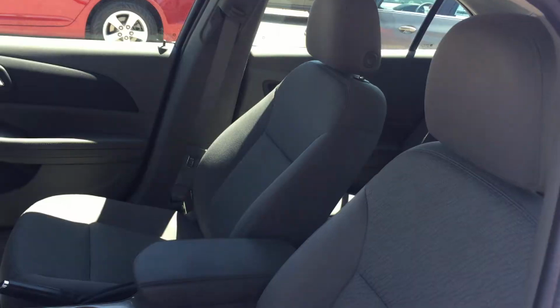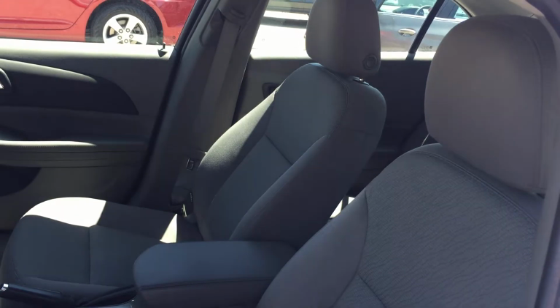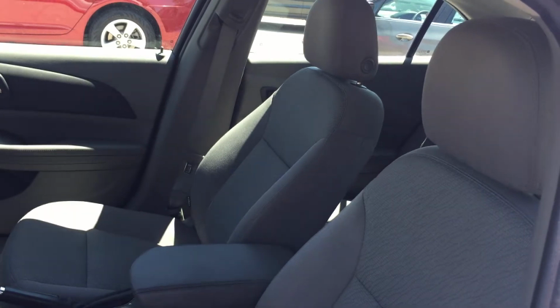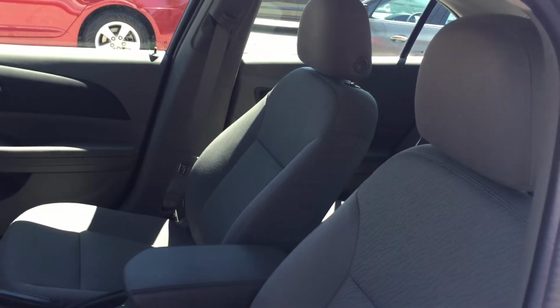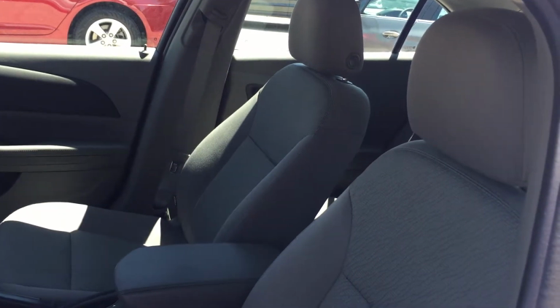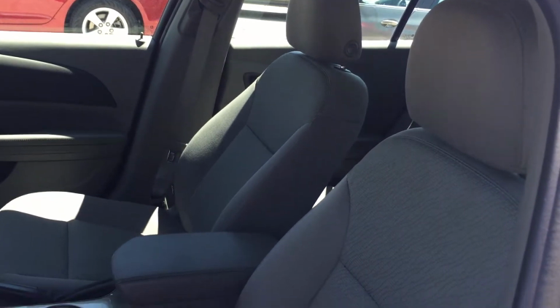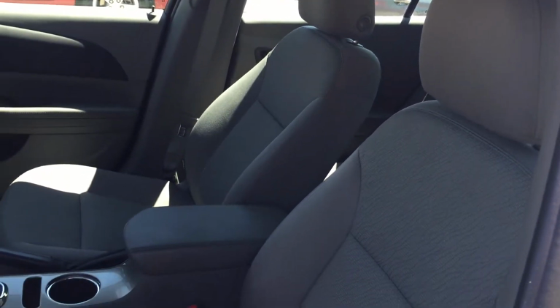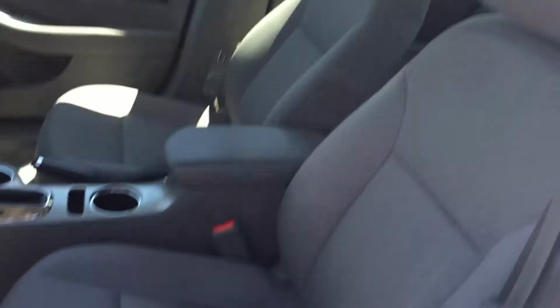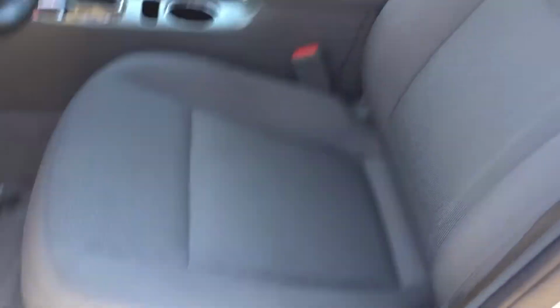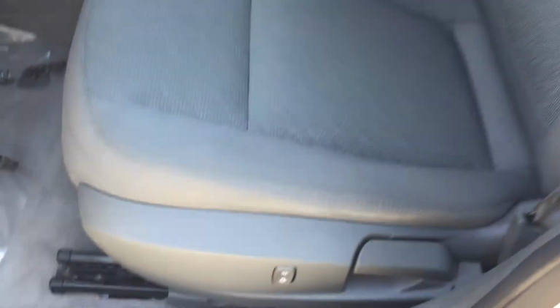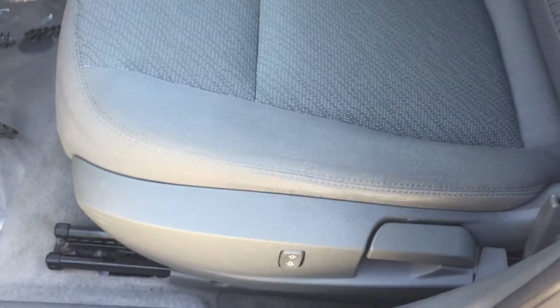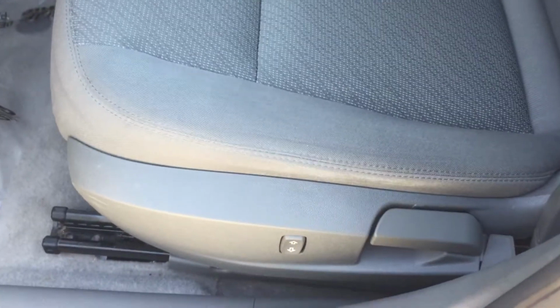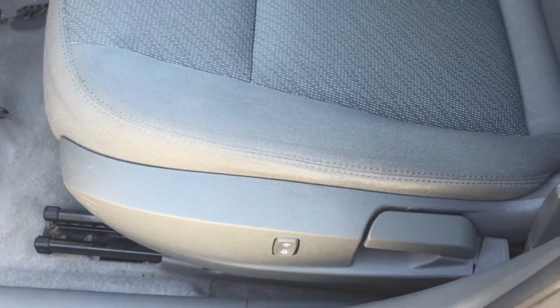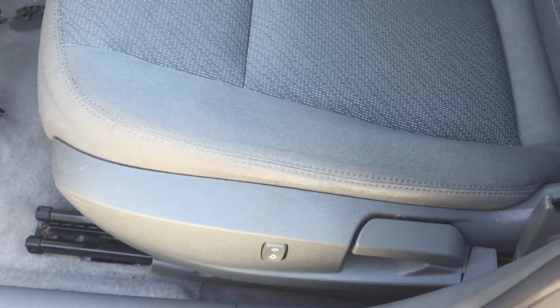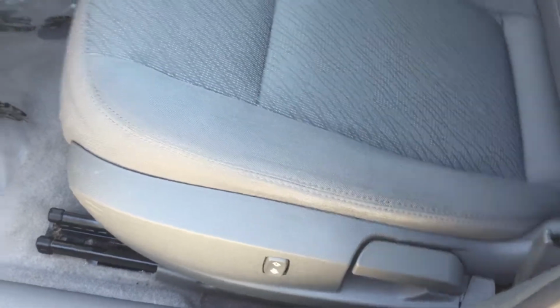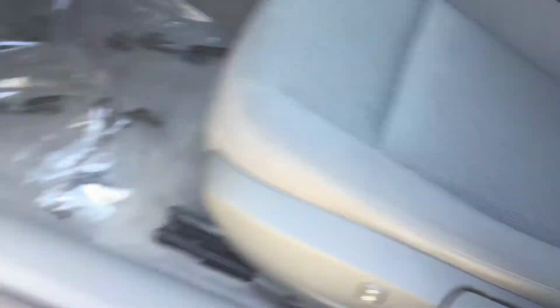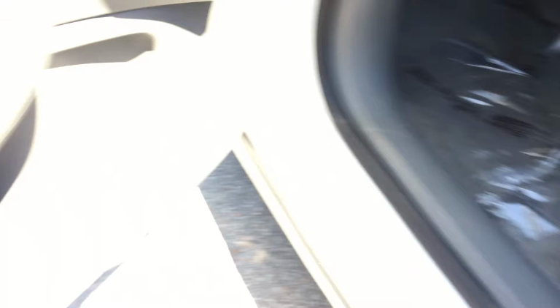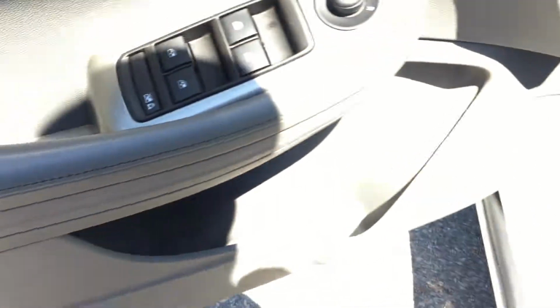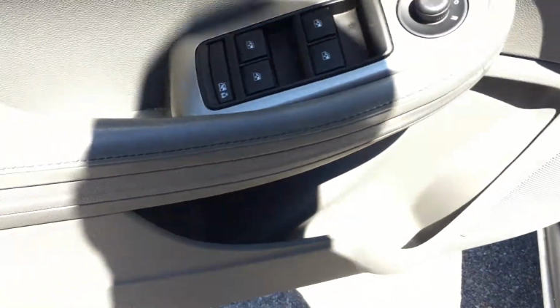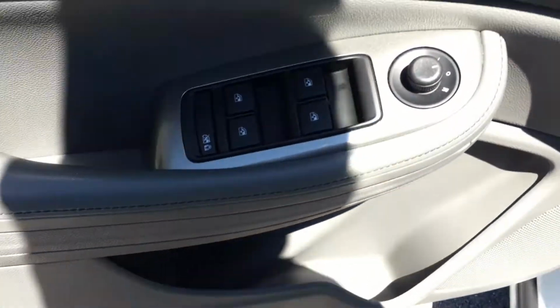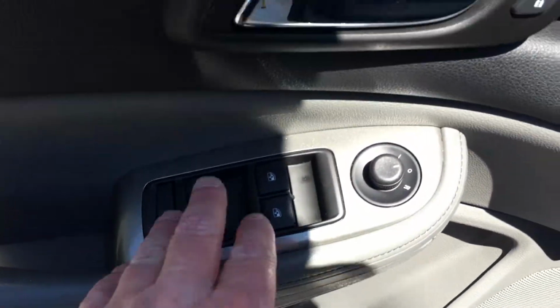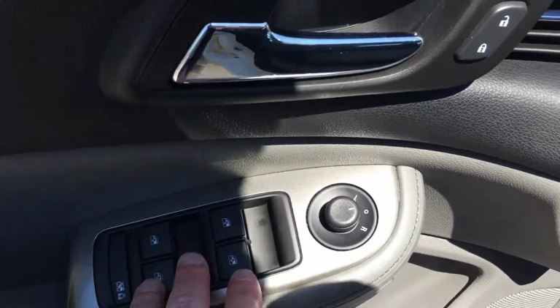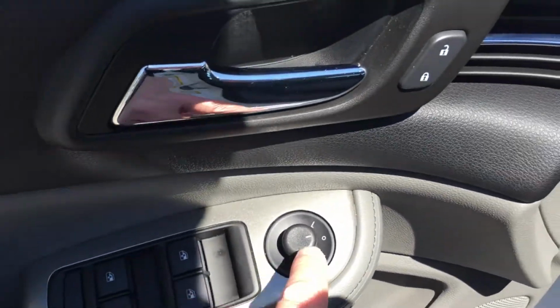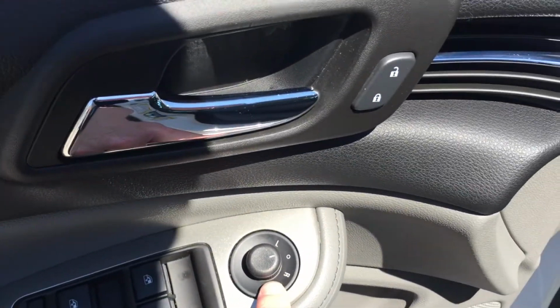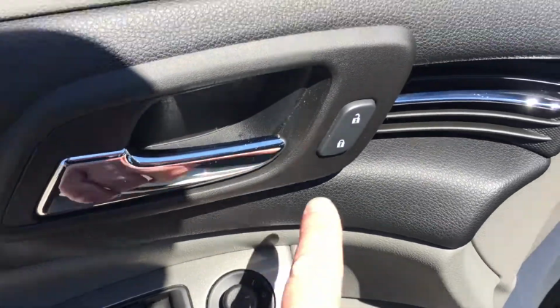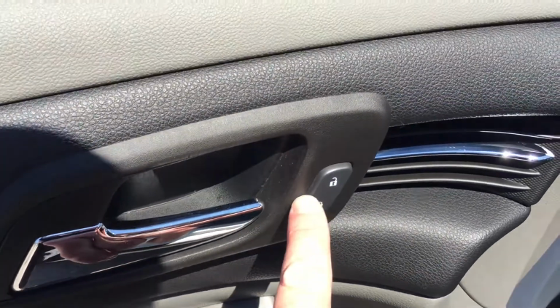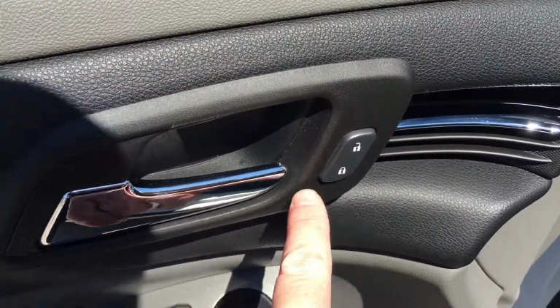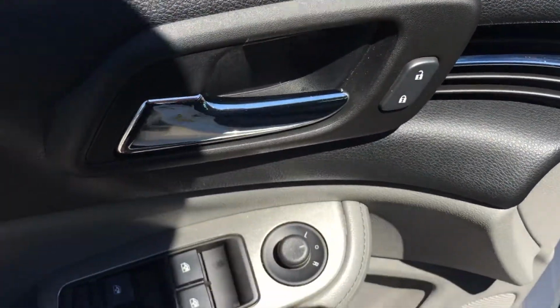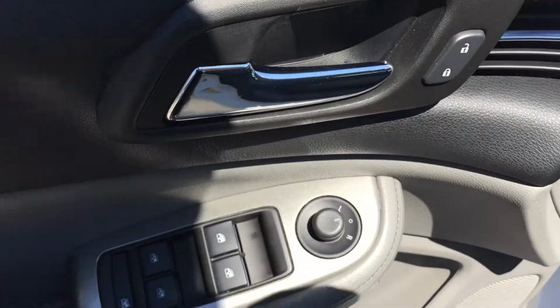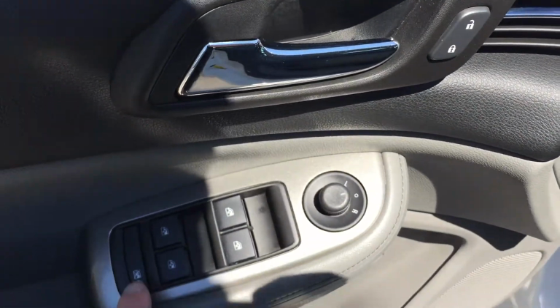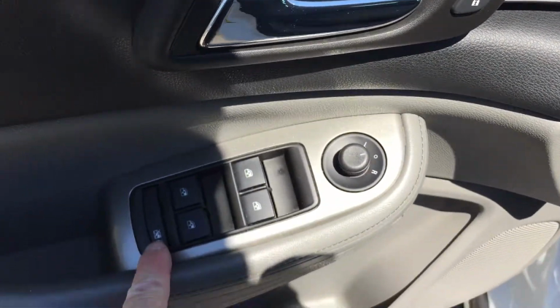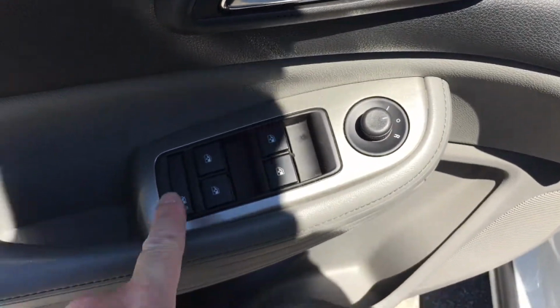Looking inside at the upholstery, it's all cloth. You have the power adjustable driver seat right there, plus a manual handle. Storage in the door, power windows, power mirror and power locks, and a child safety lock for the rear windows.